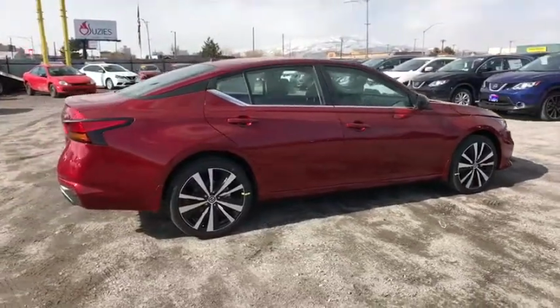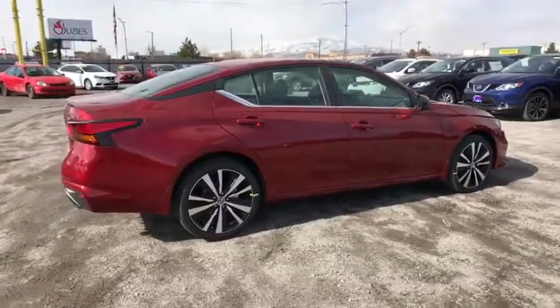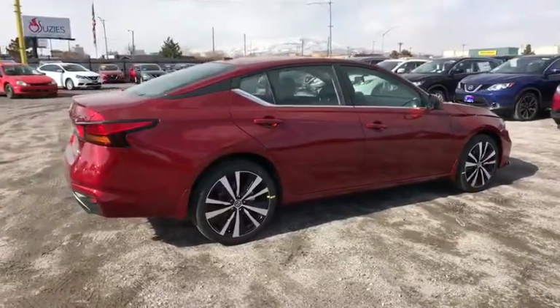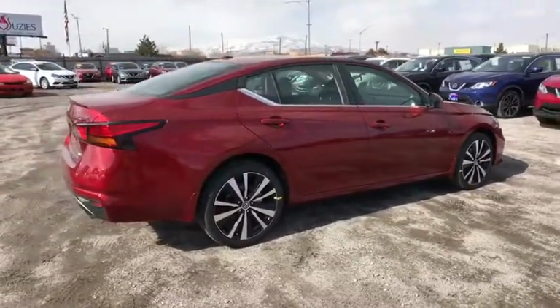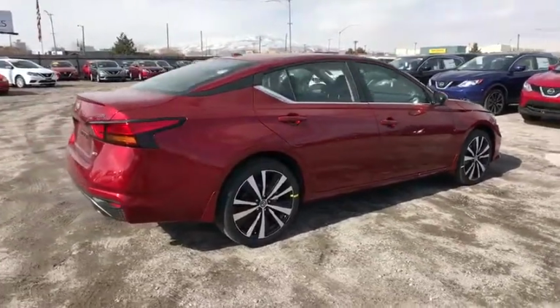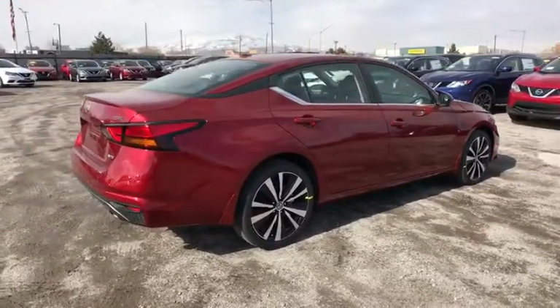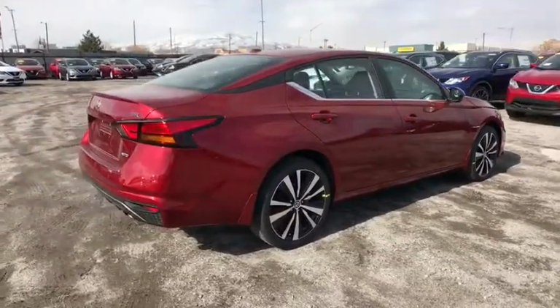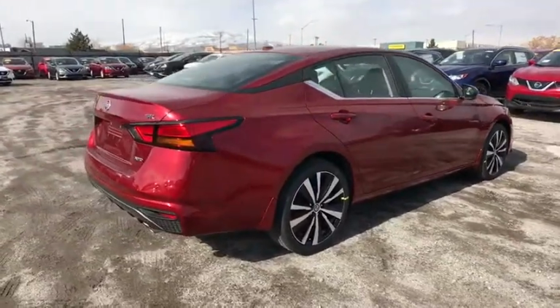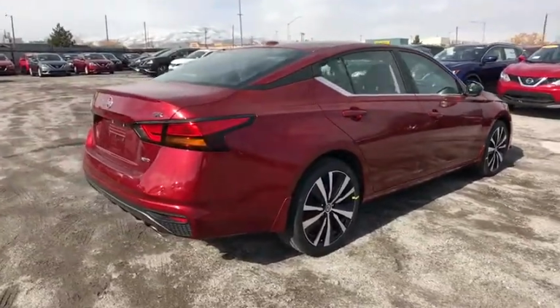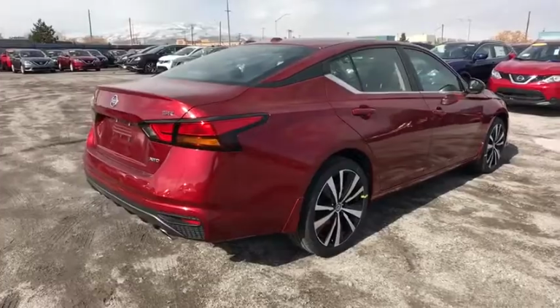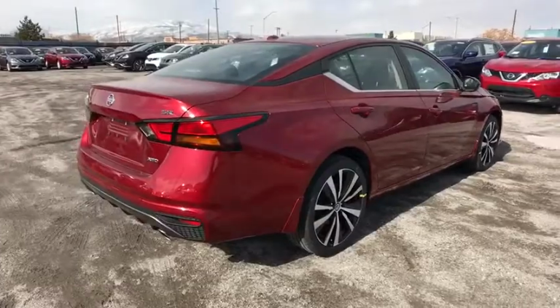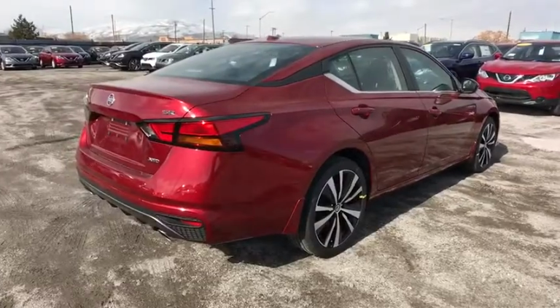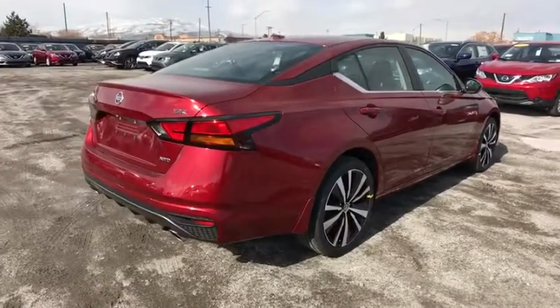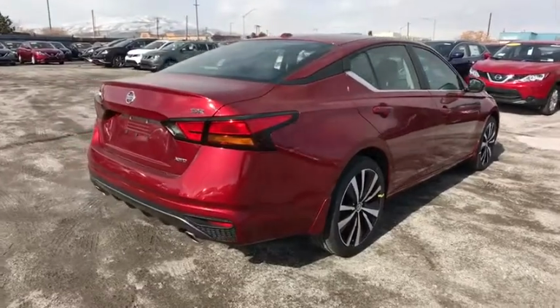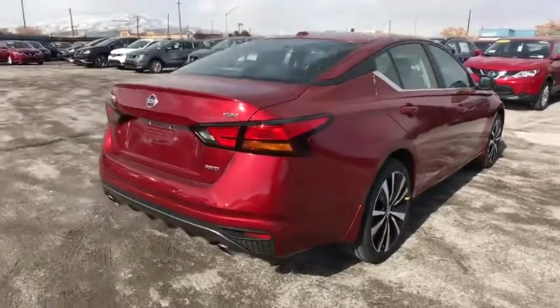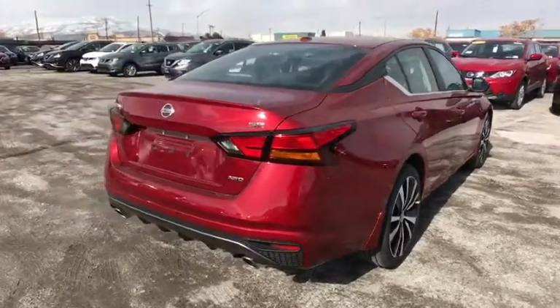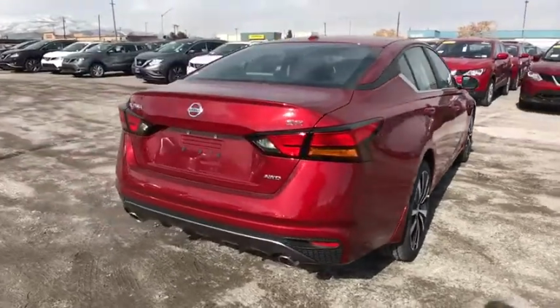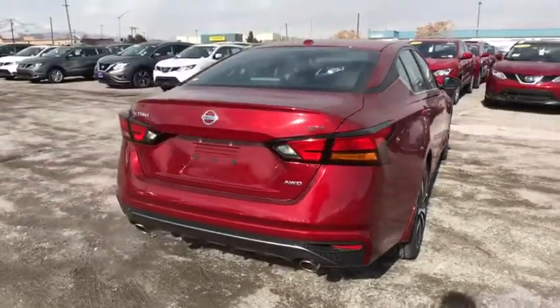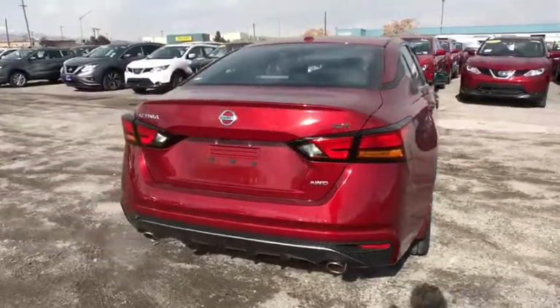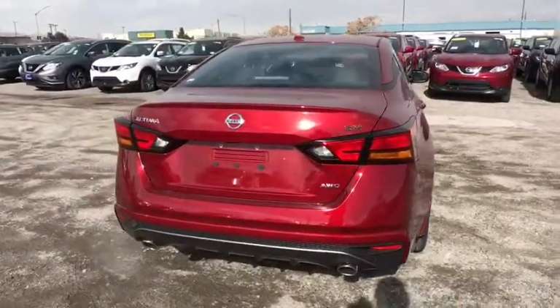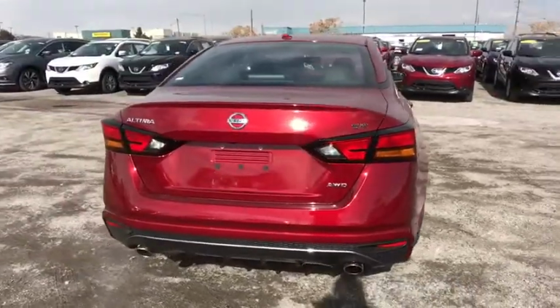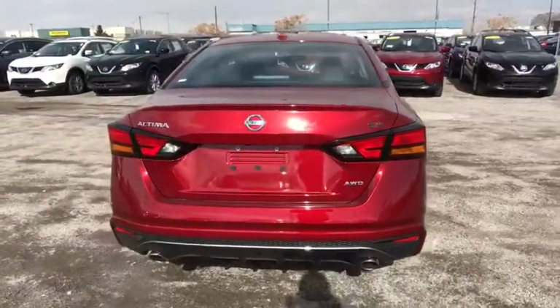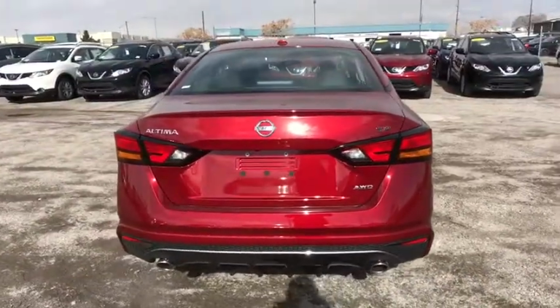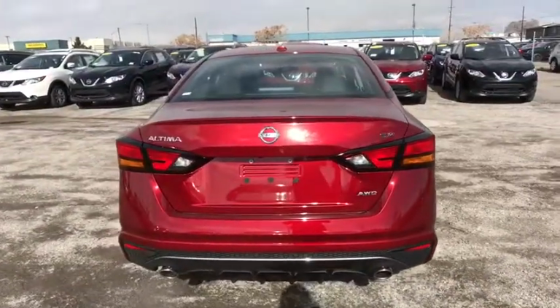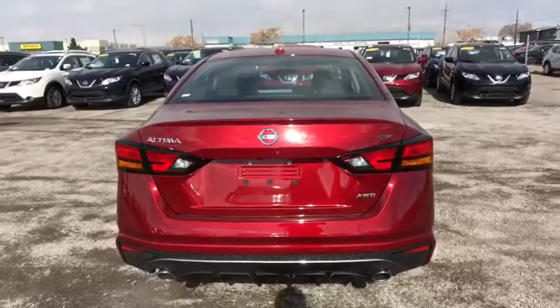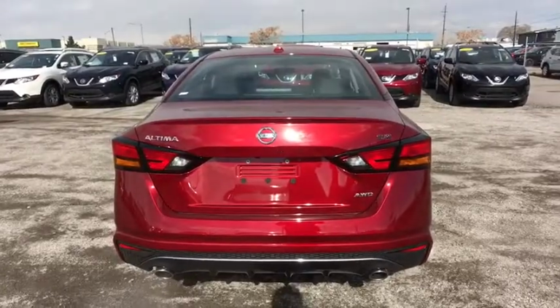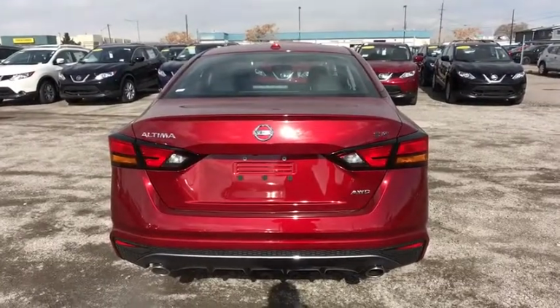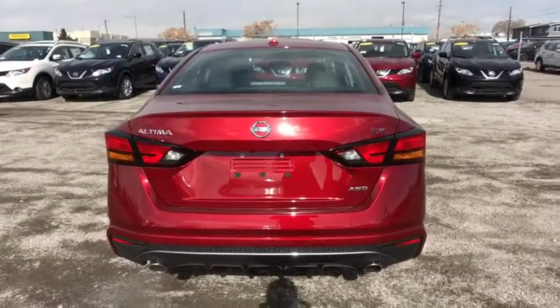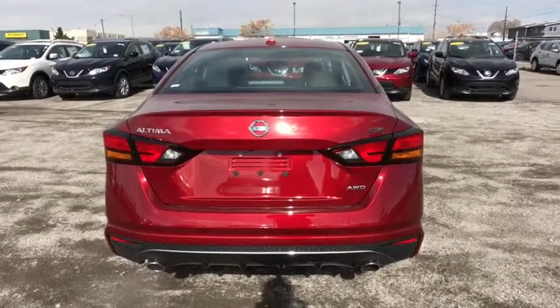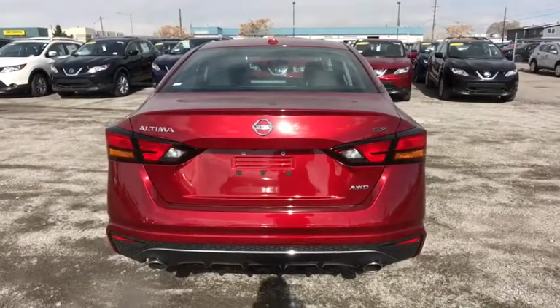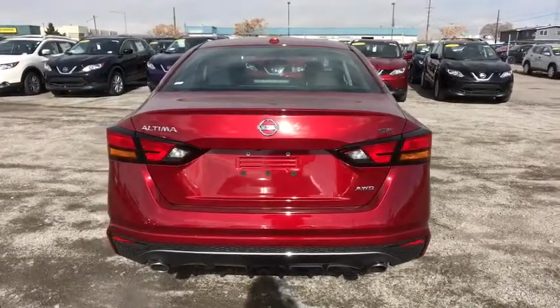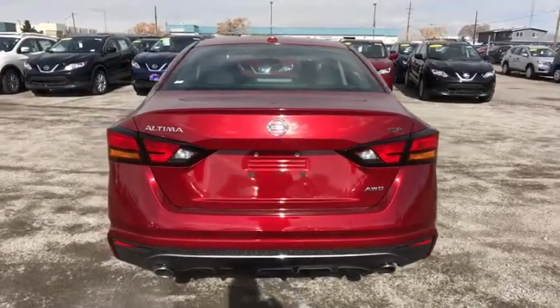Remote engine start, stability control, traction control, keyless entry, steering wheel audio control, backup camera, all-wheel drive, anti-lock braking system, leather-wrapped steering wheel, Bluetooth.